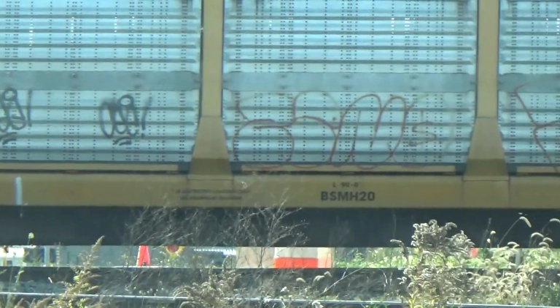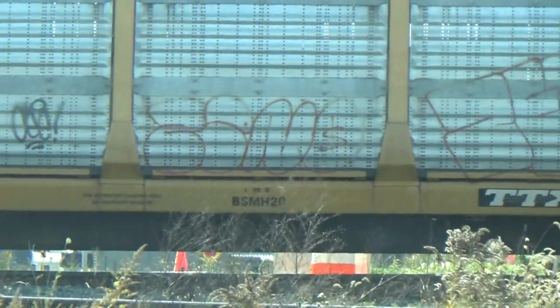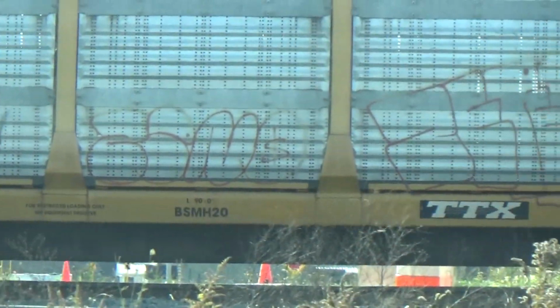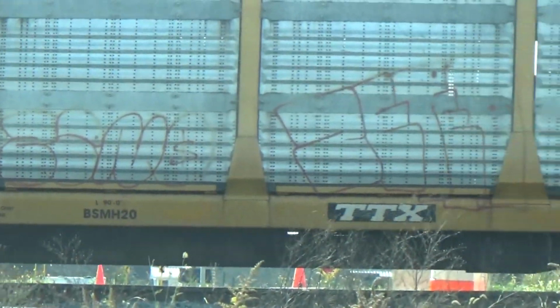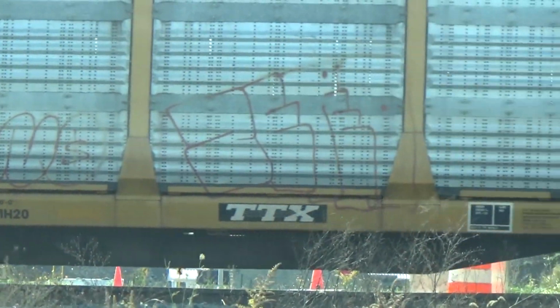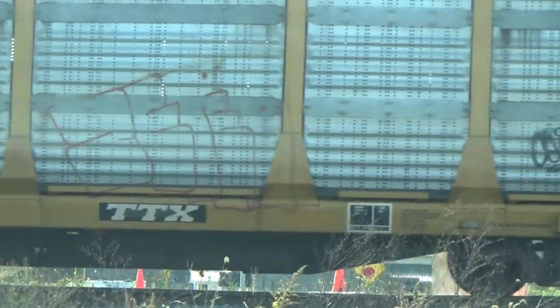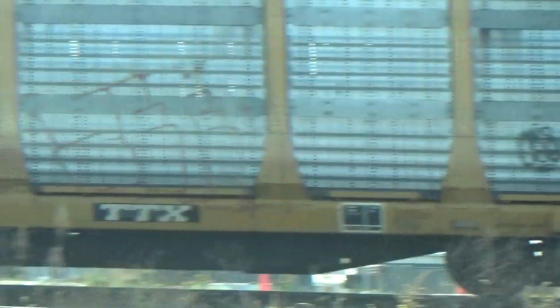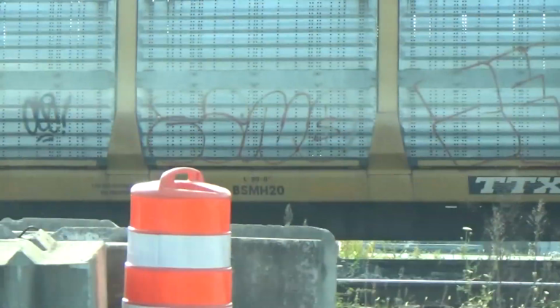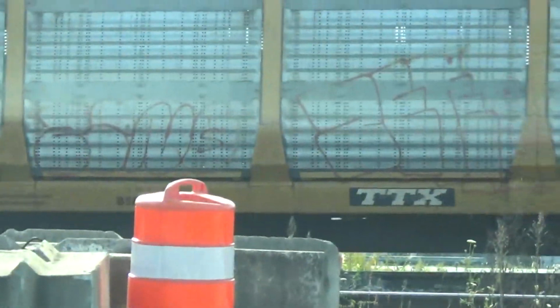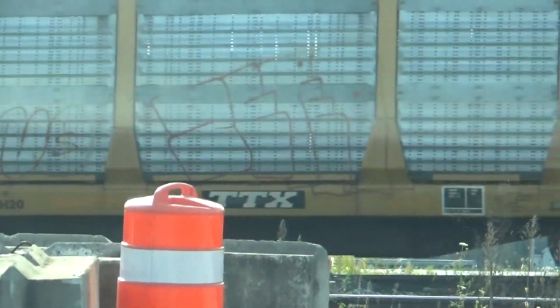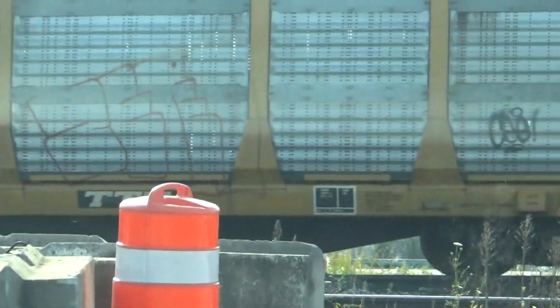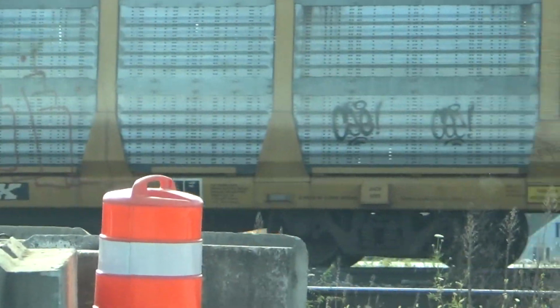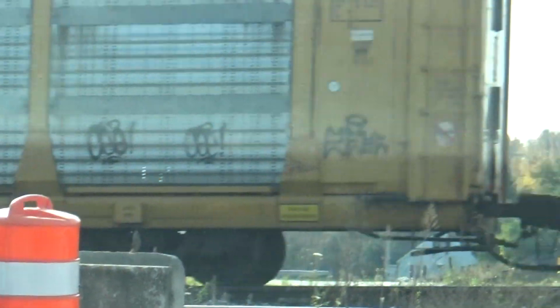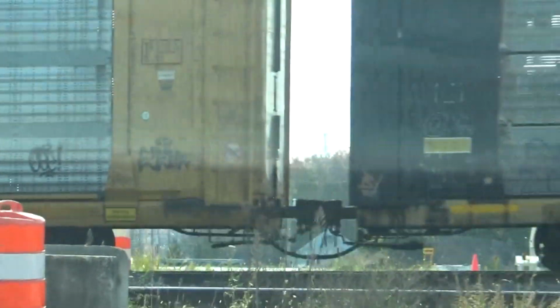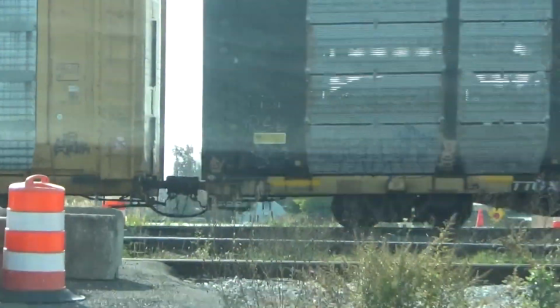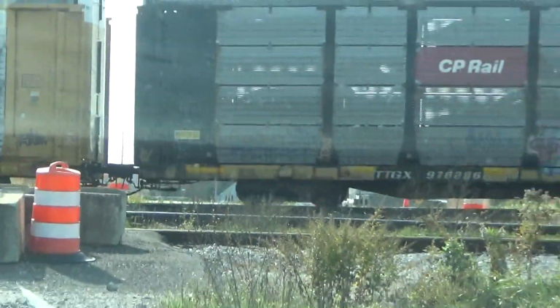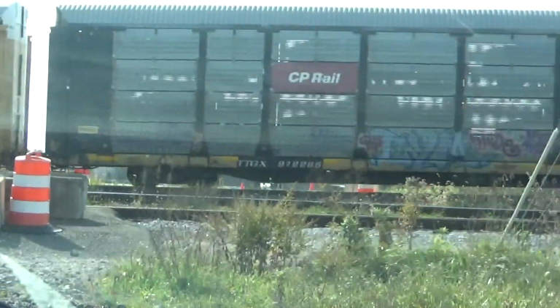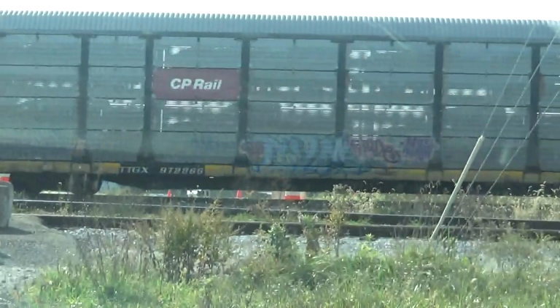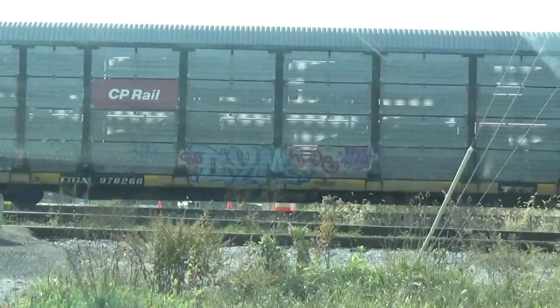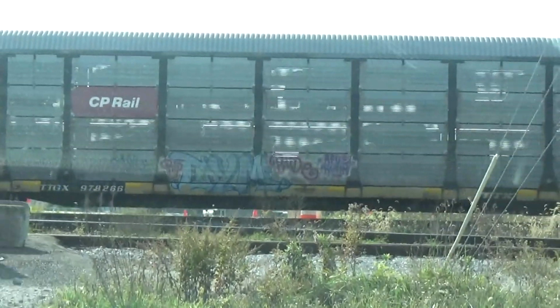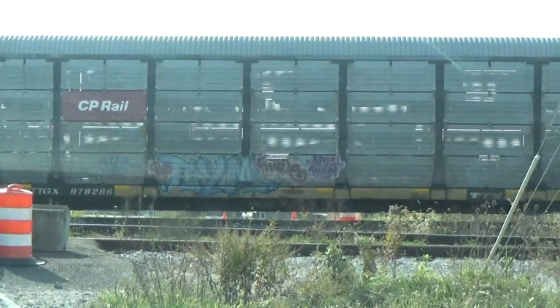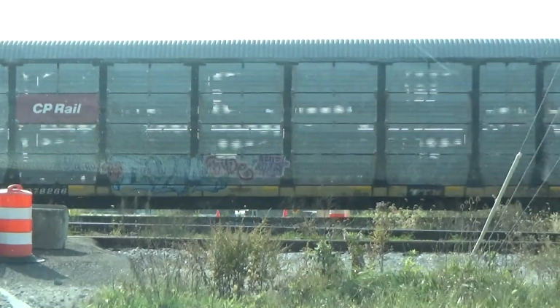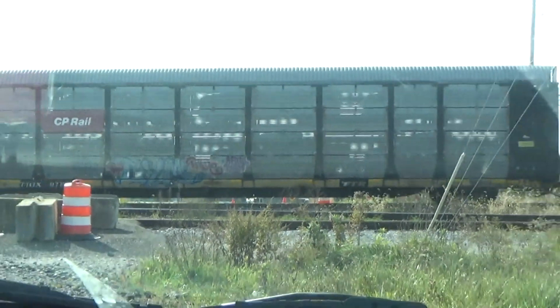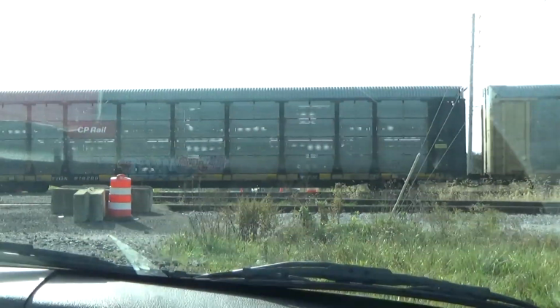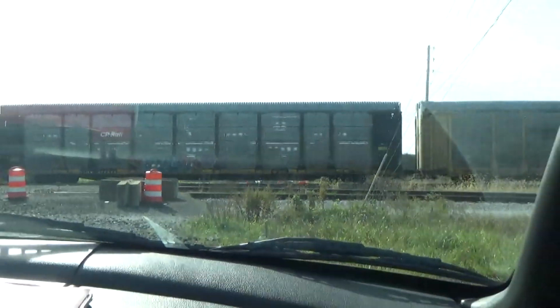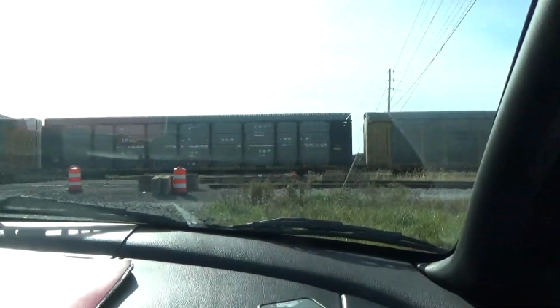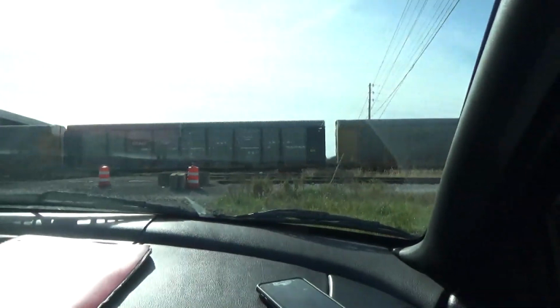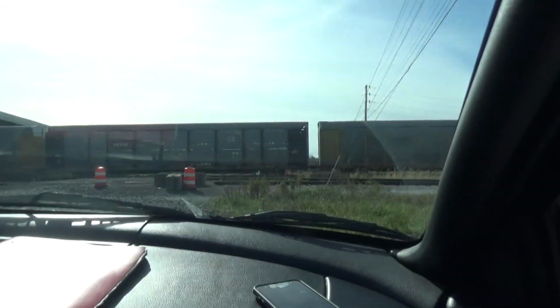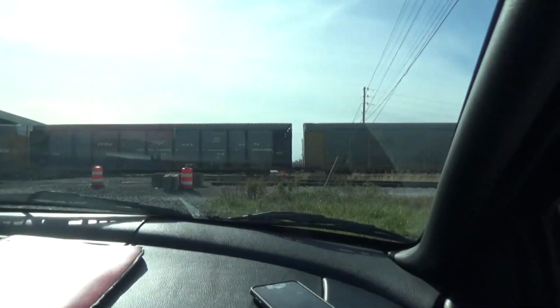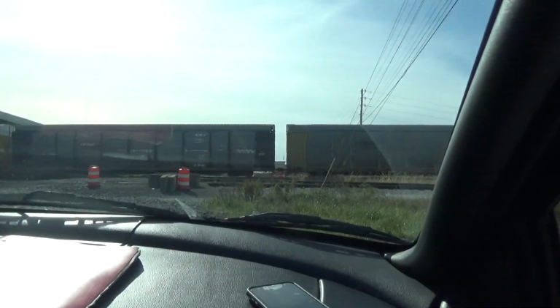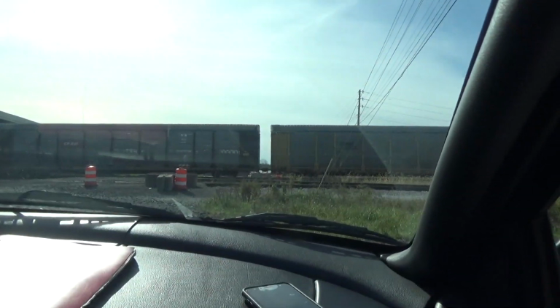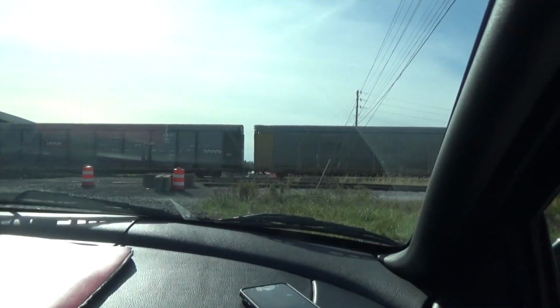Look at that UP Autorack. What year are these cars, anyways? He's gone too fast to even see. That is old CP. Pickups in there.